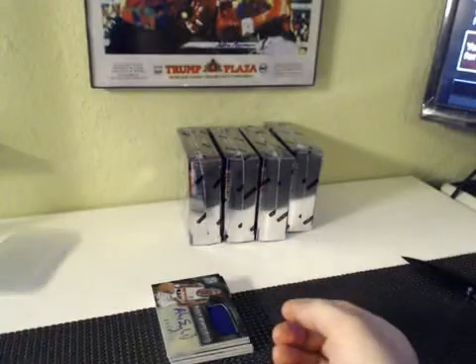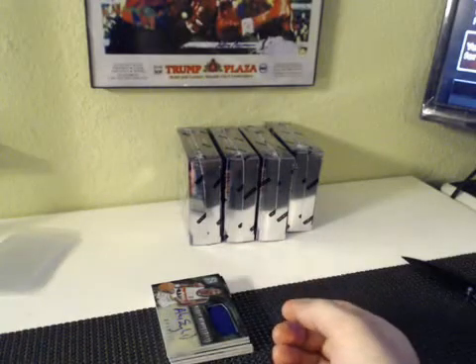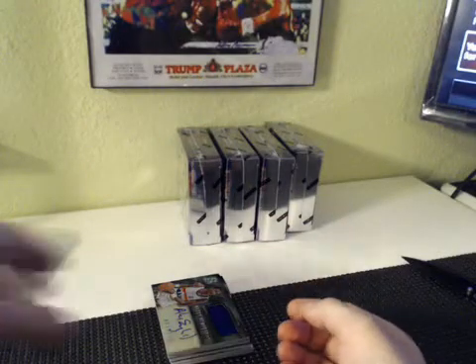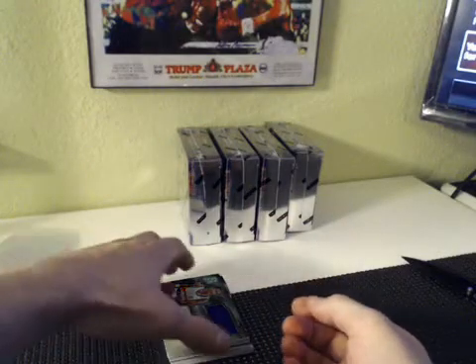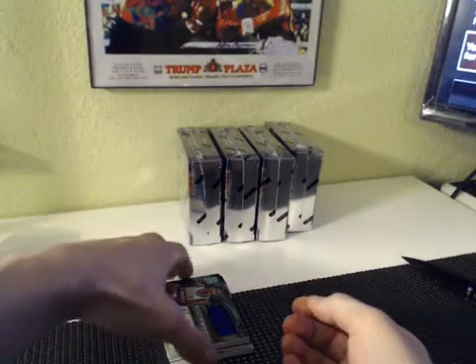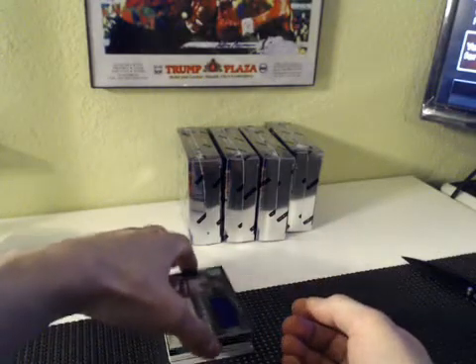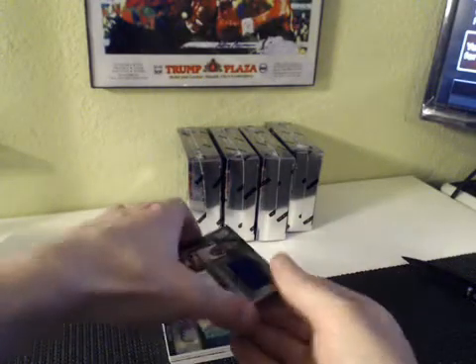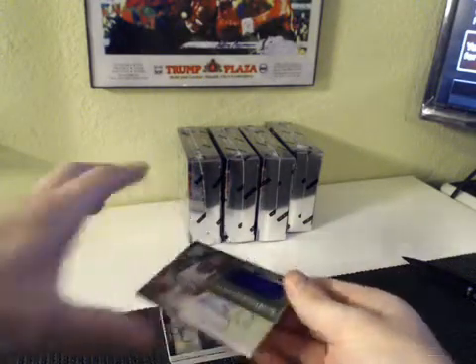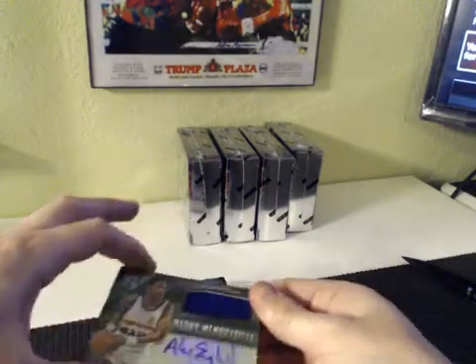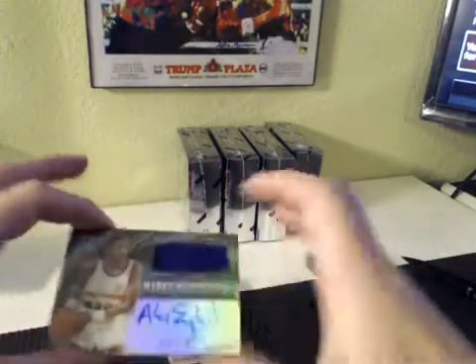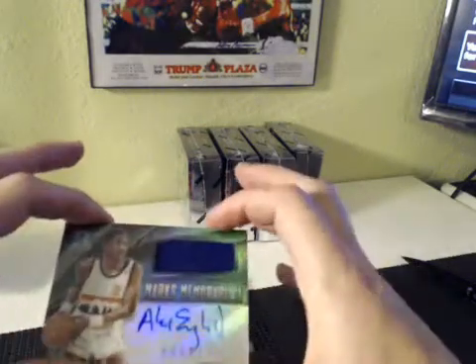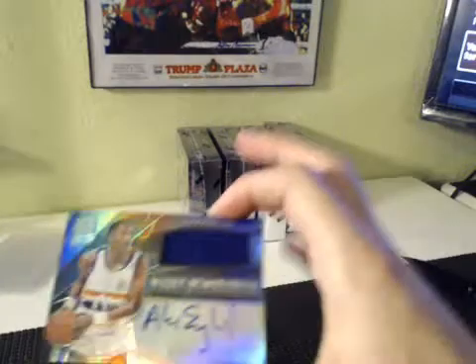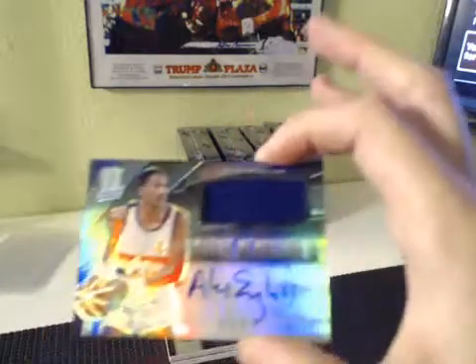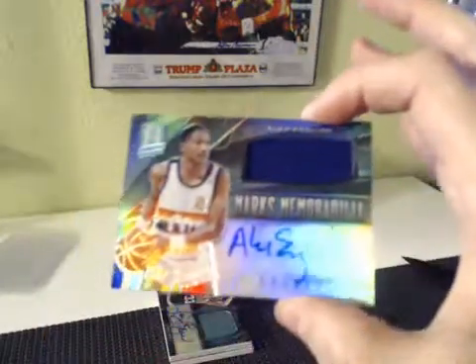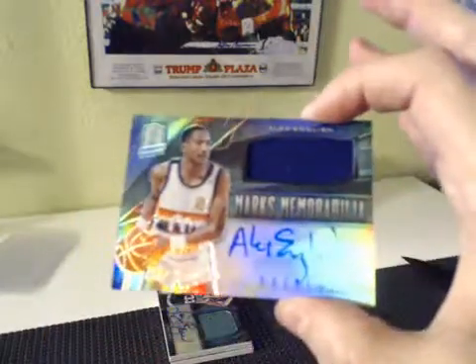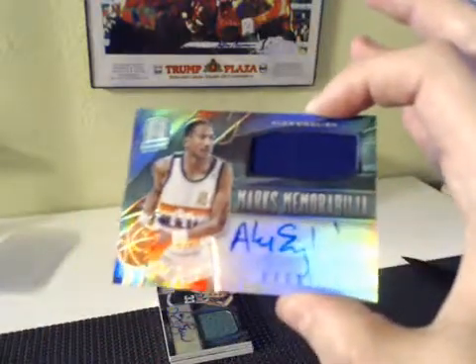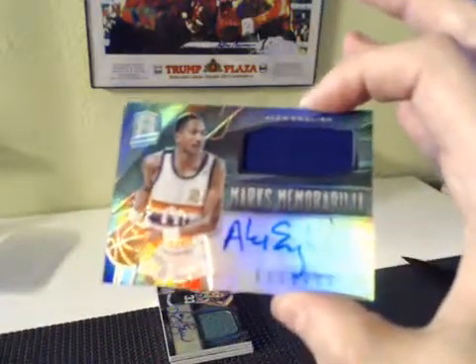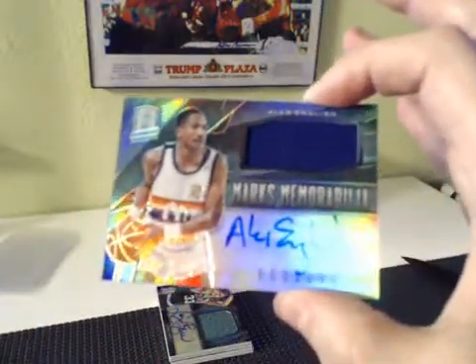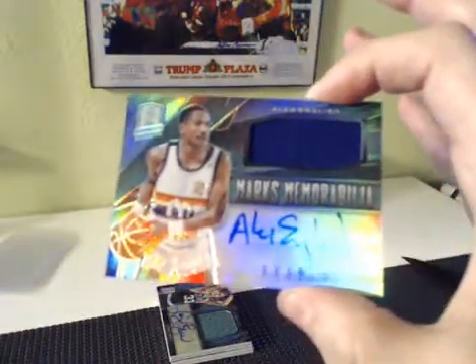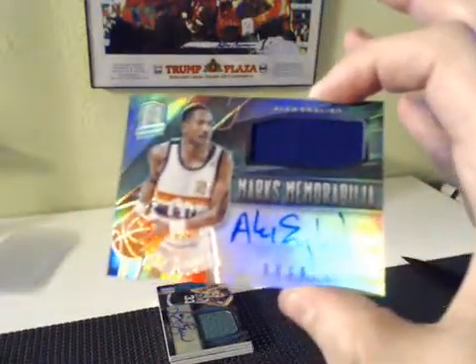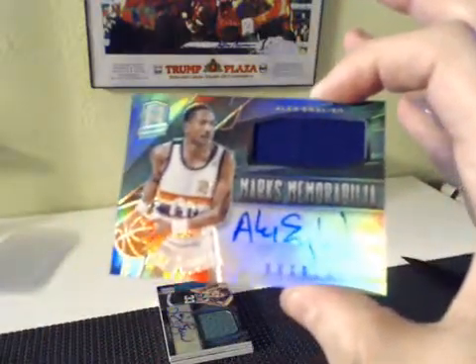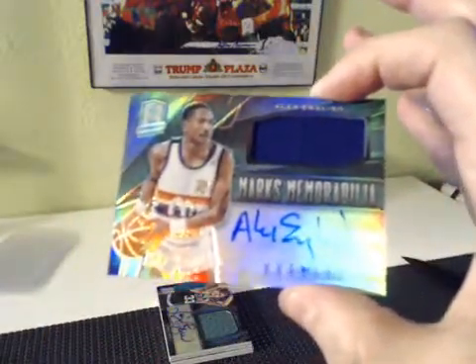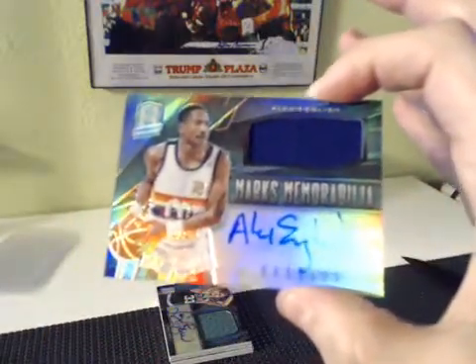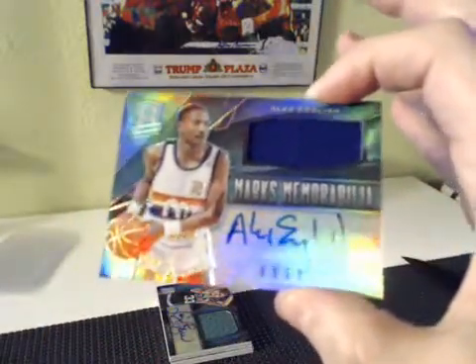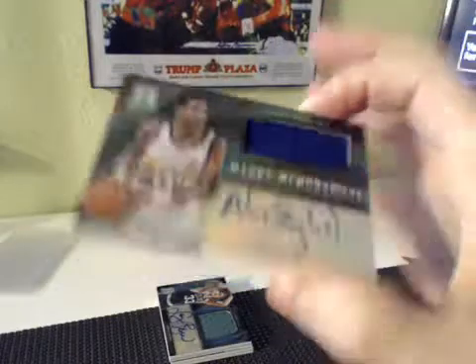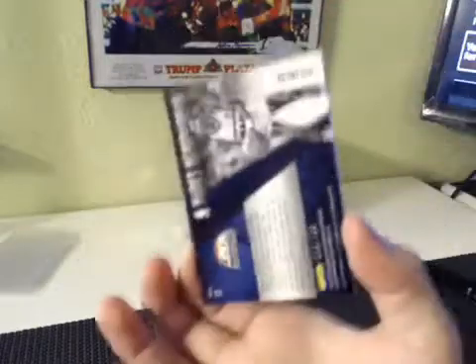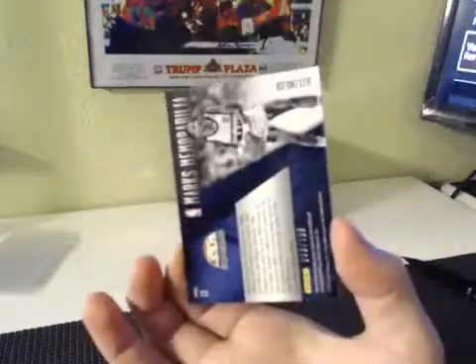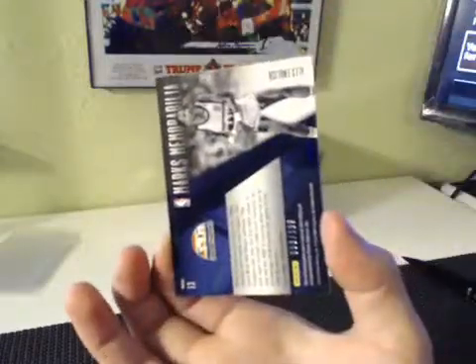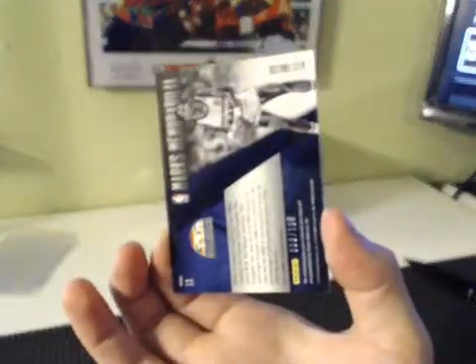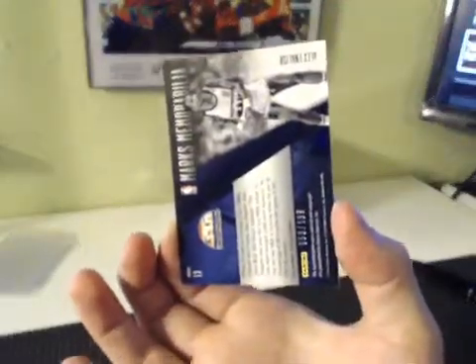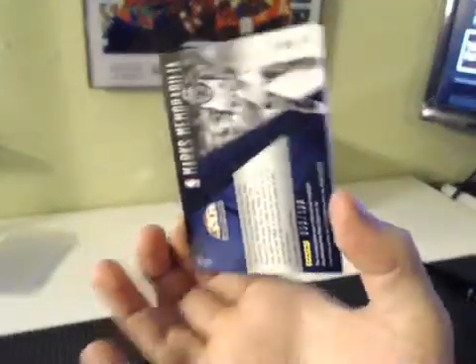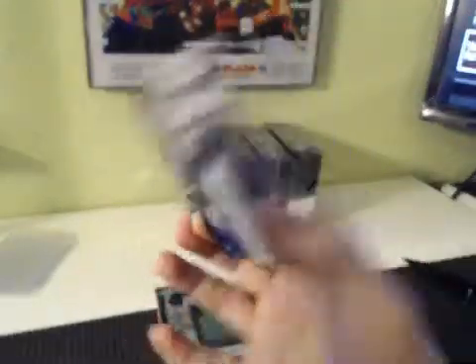On to our hits. We got Alex English march memorabilia for the Nuggets. It's going to be Poseidon 21, and it is 58 of 199.